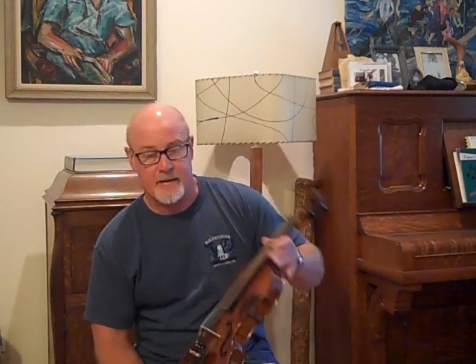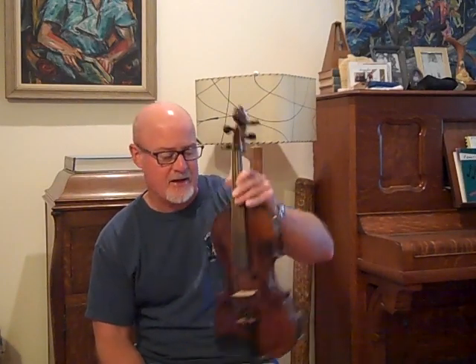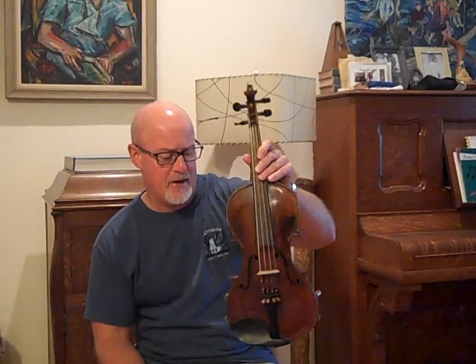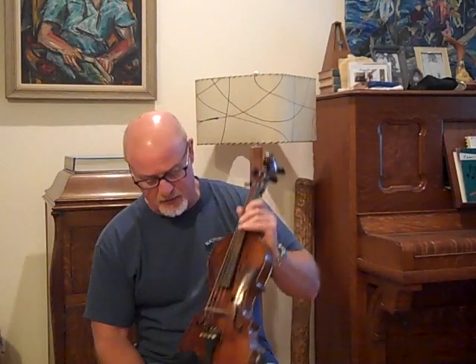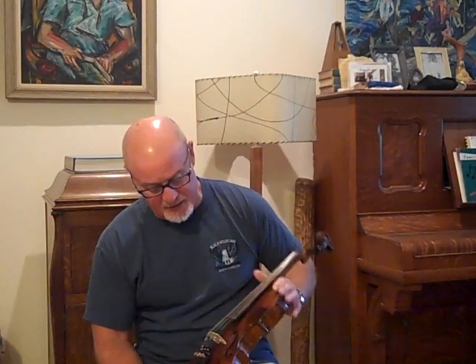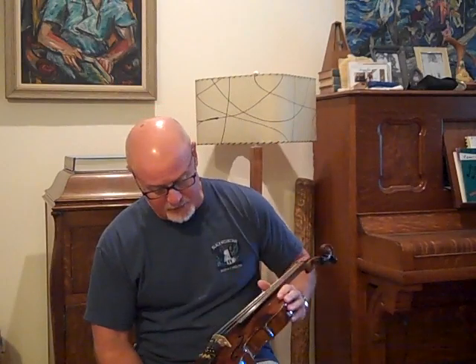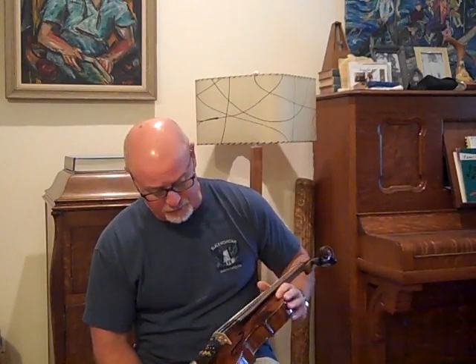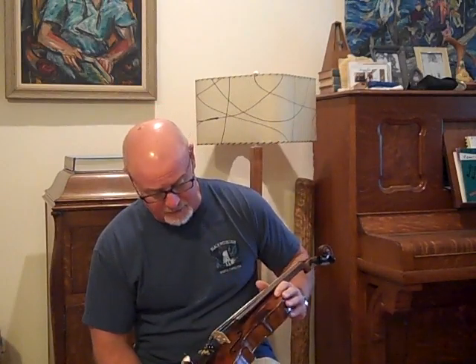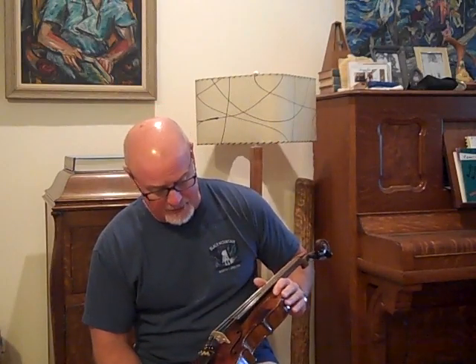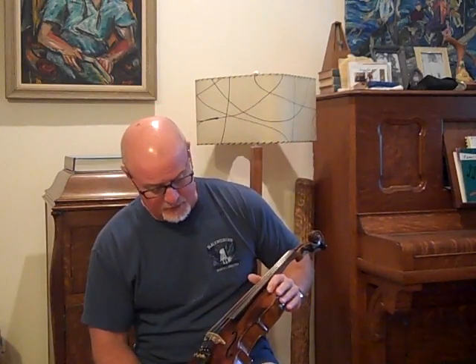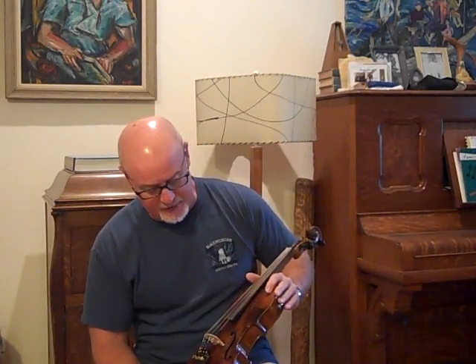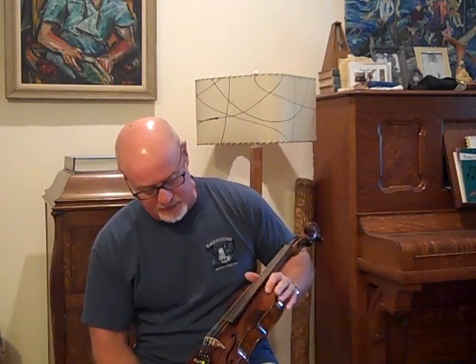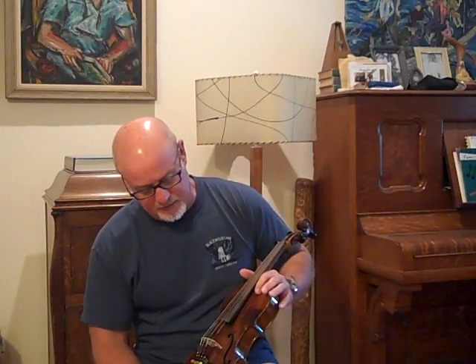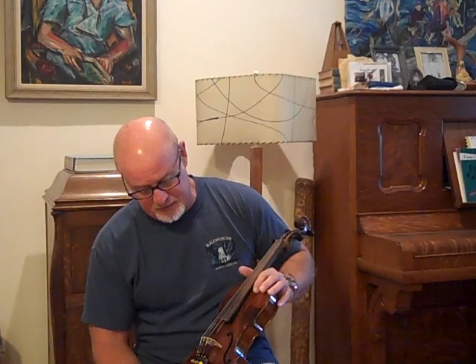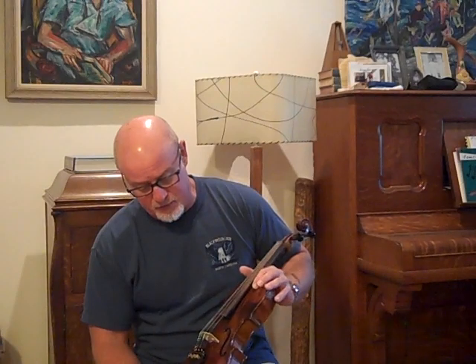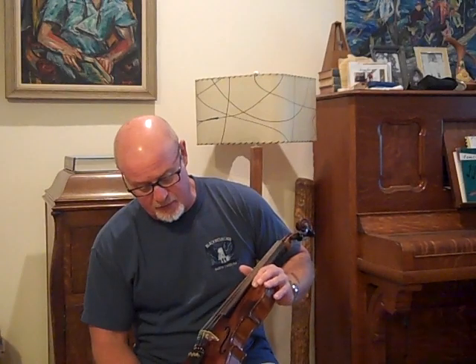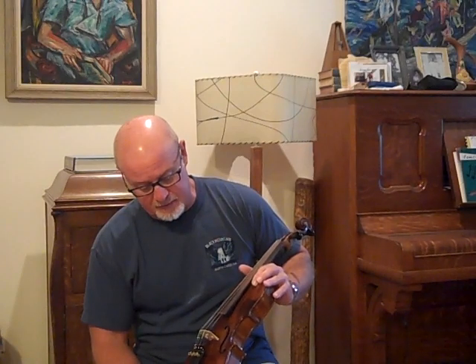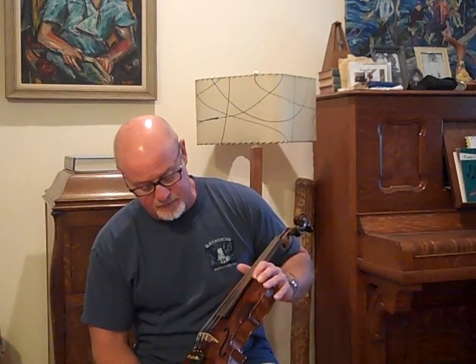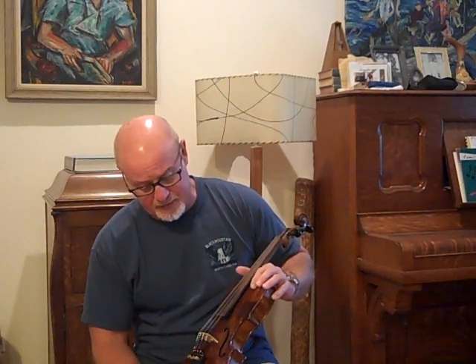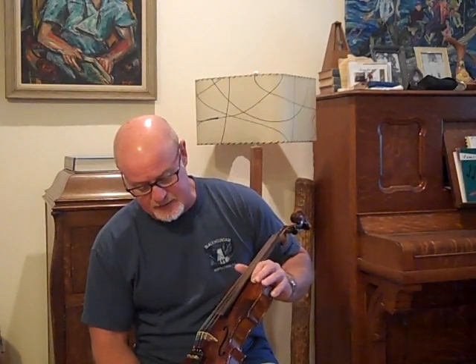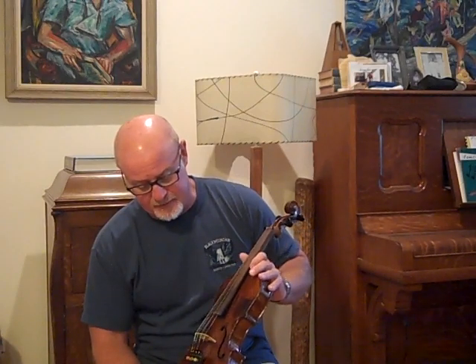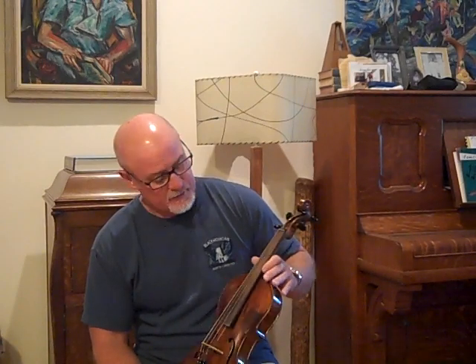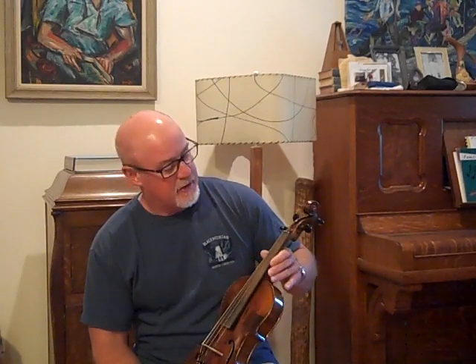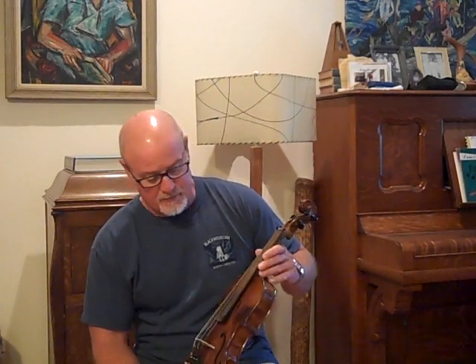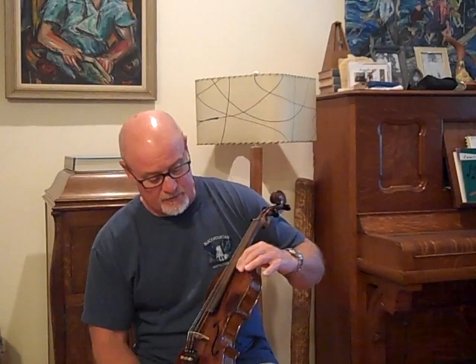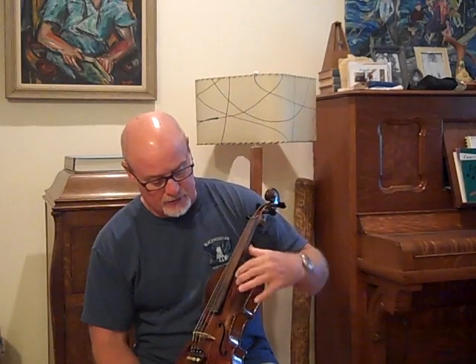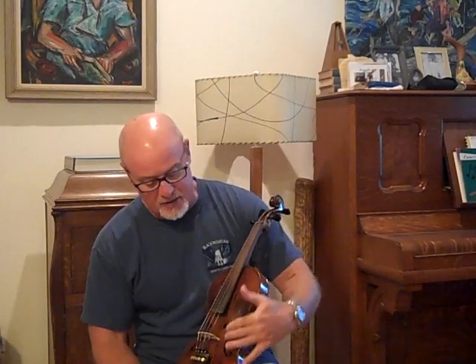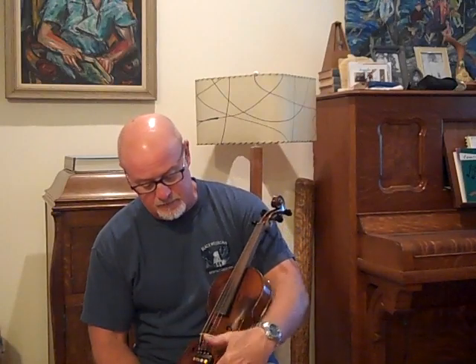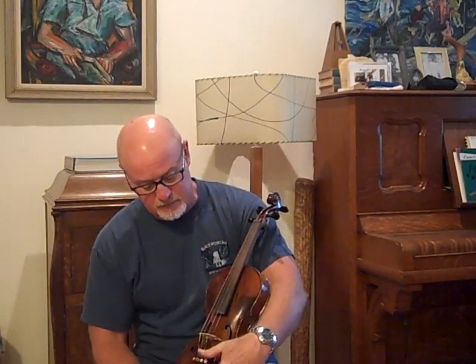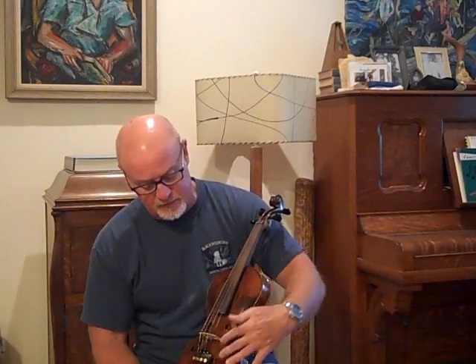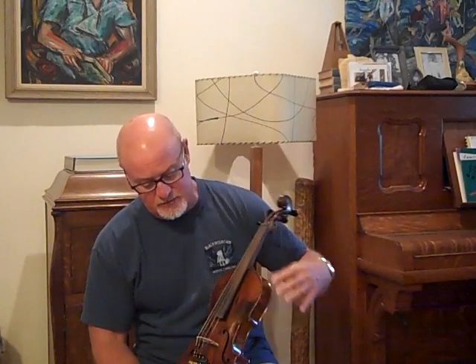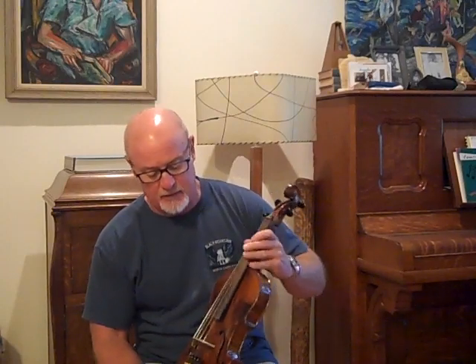It has had some repairs. I've put a lot of time and effort into this one, bringing this one back to life. I did put a new bass bar in it and cleaned up the inside and made really good repairs to some of the cracks that were on top.